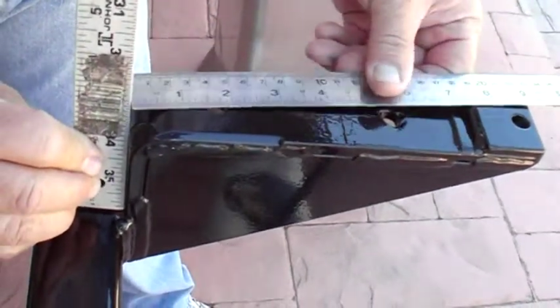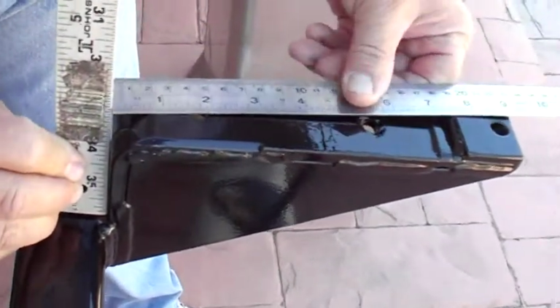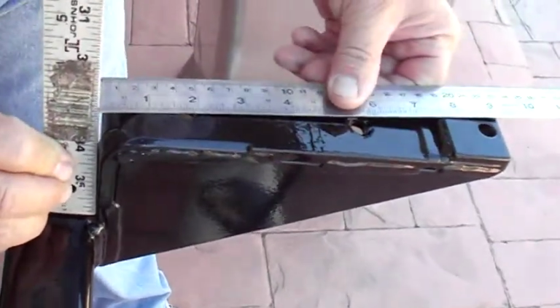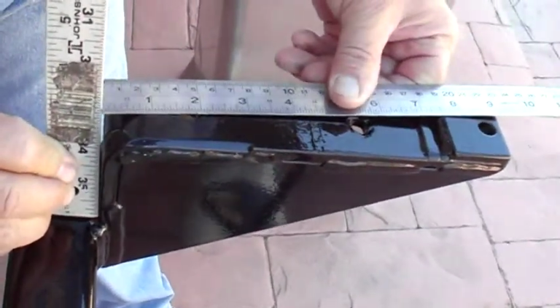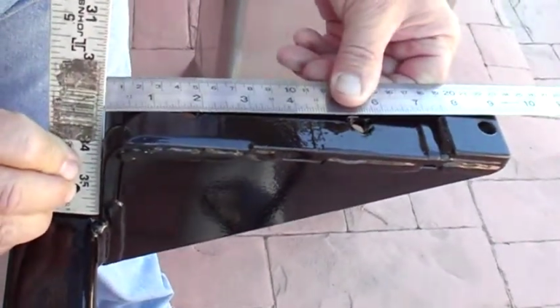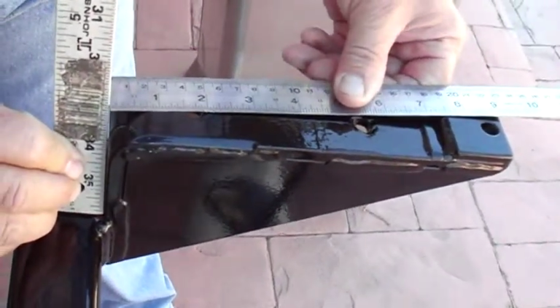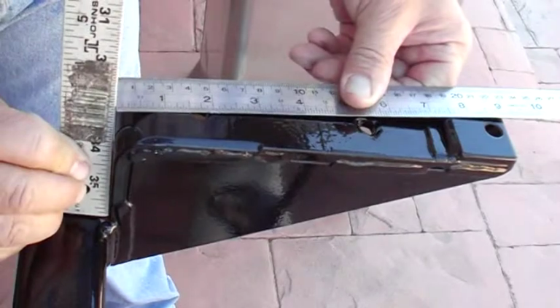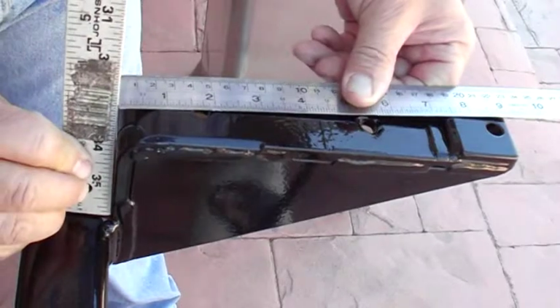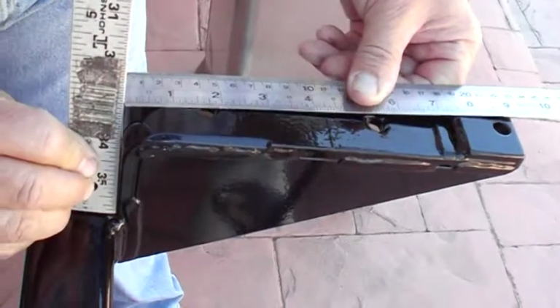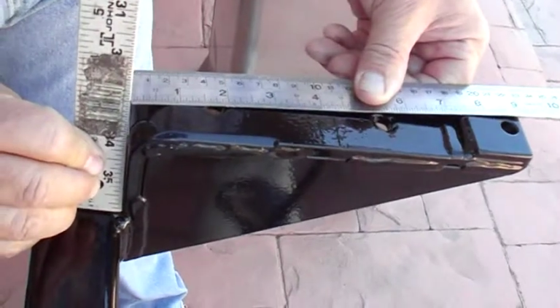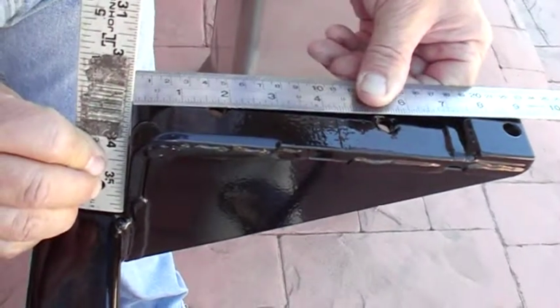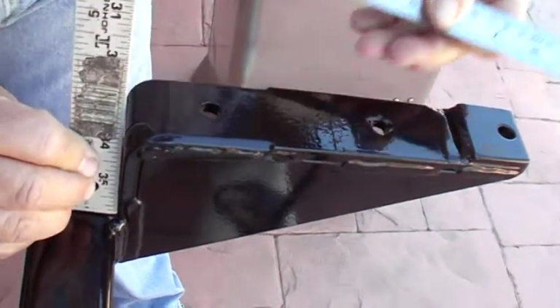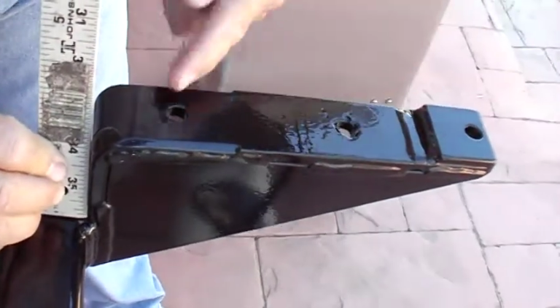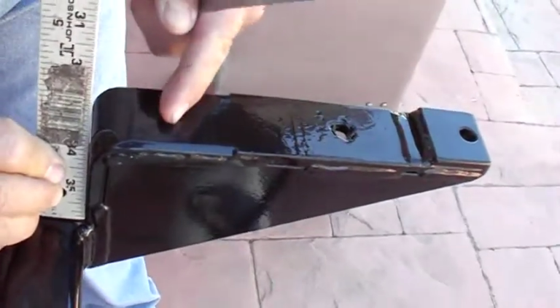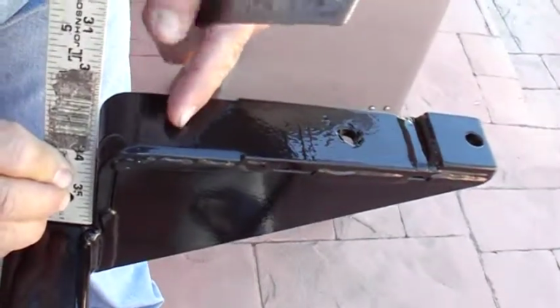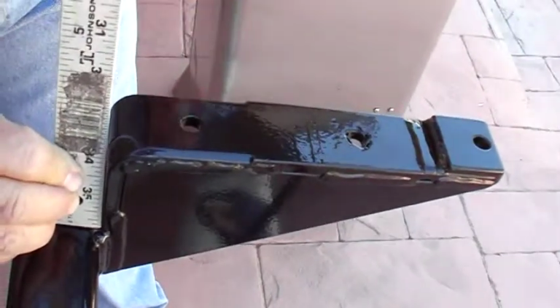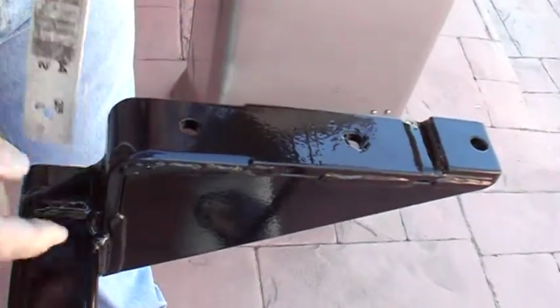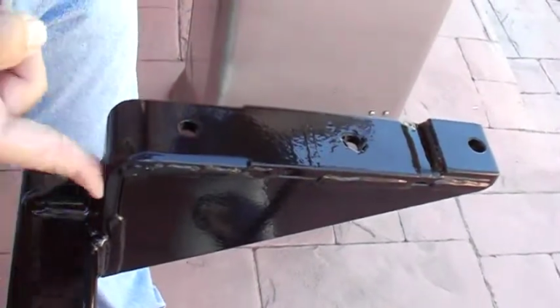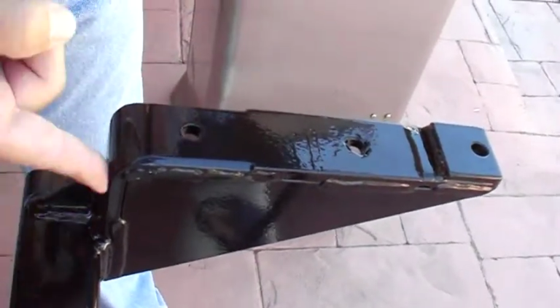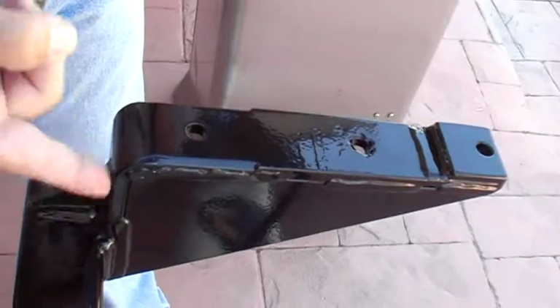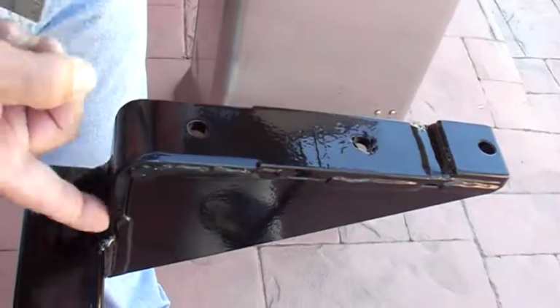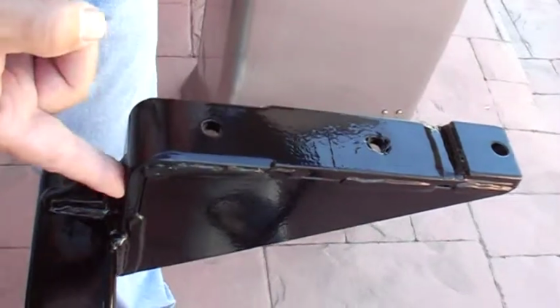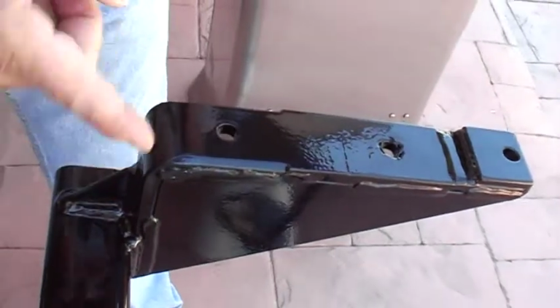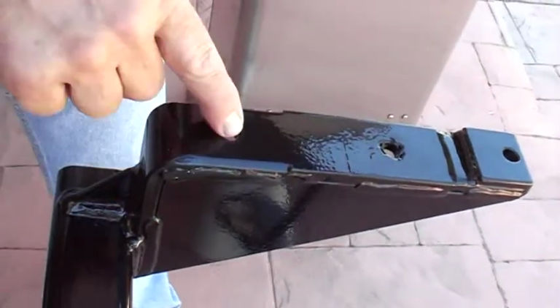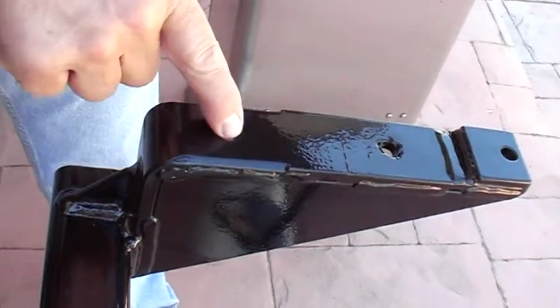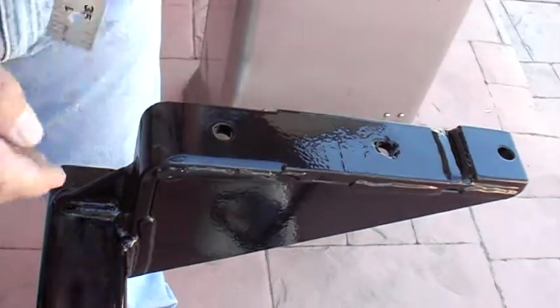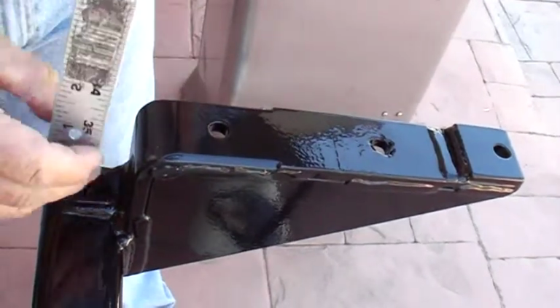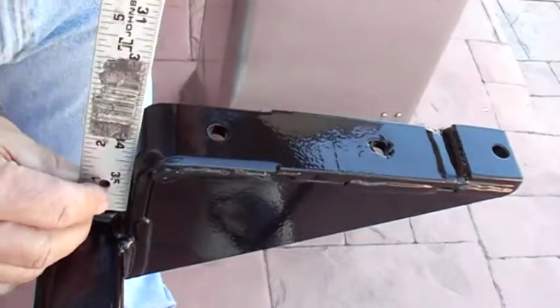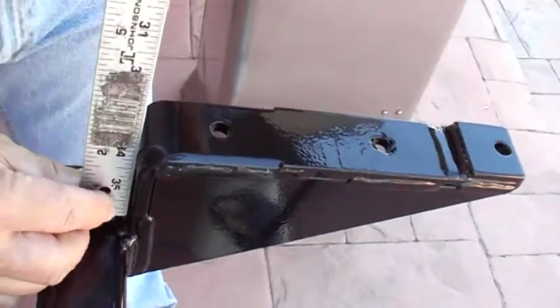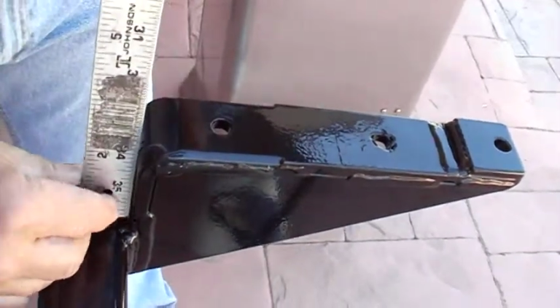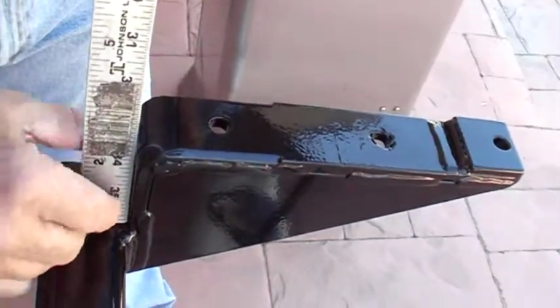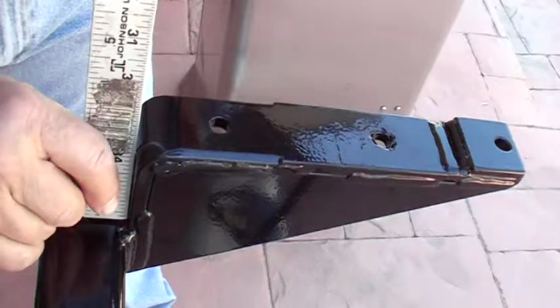These are all outer edge measurements. Where you want to pick up the first hole is an inch and three quarters. That's the first hole — from this outer edge to the first hole, go an inch and three quarters in.